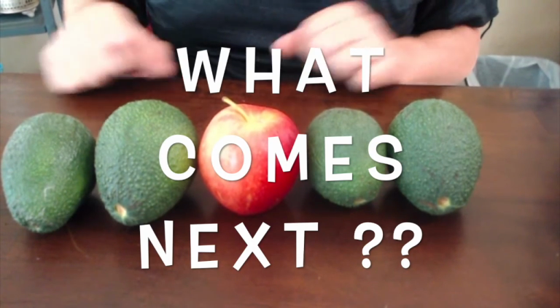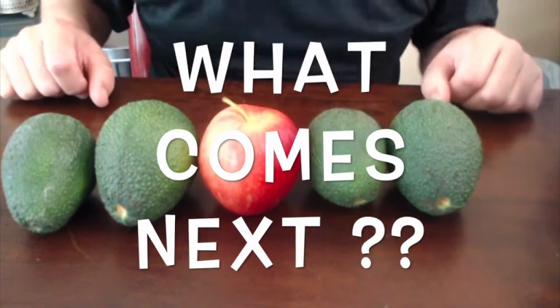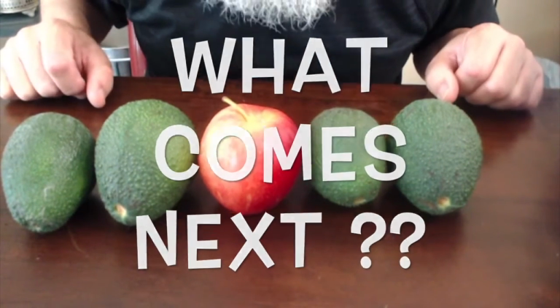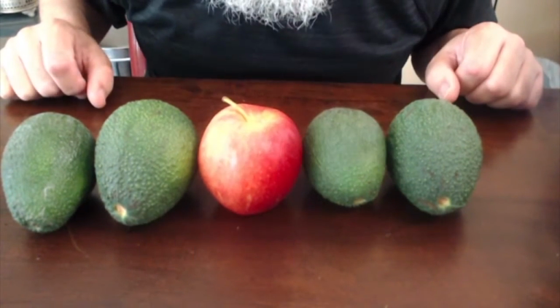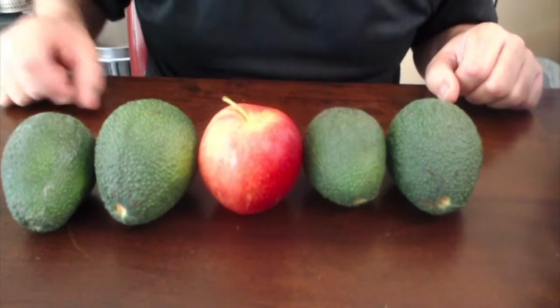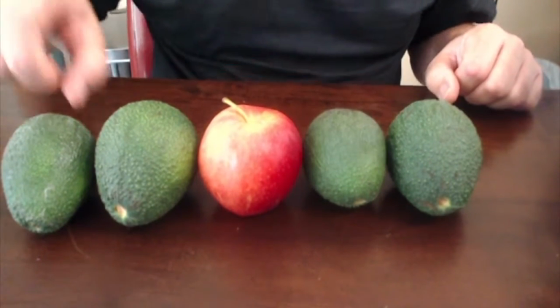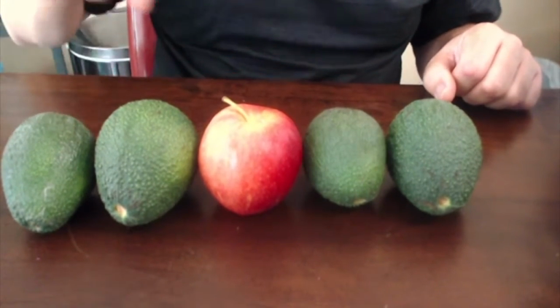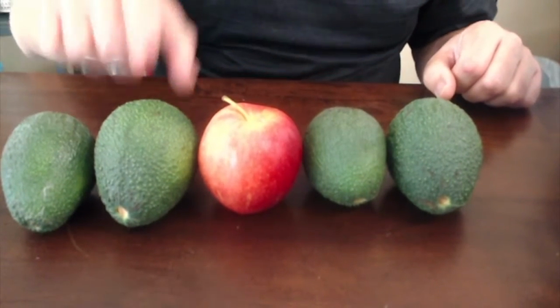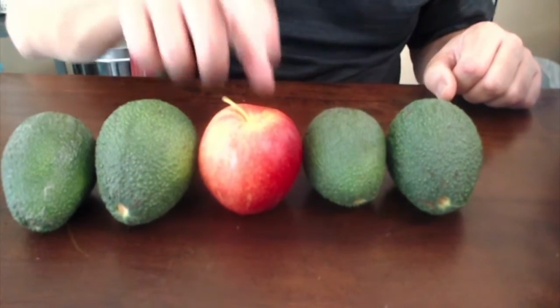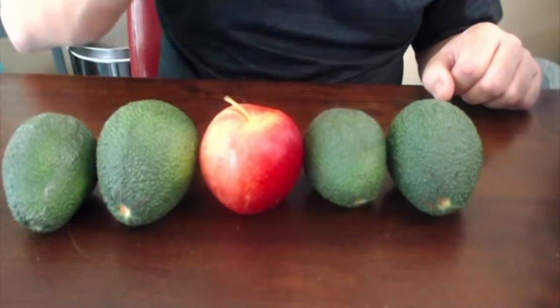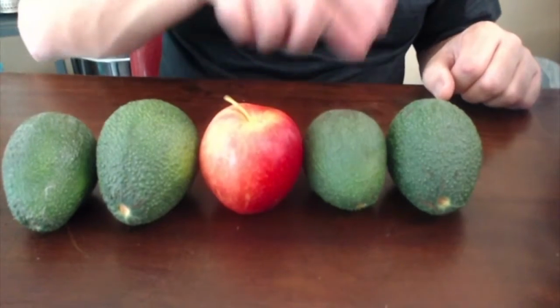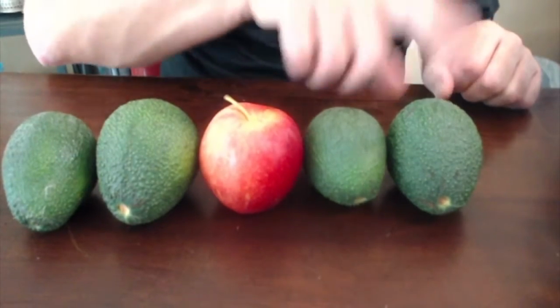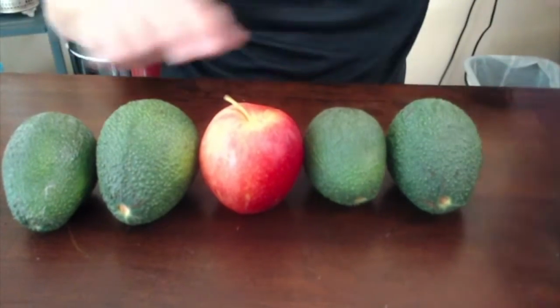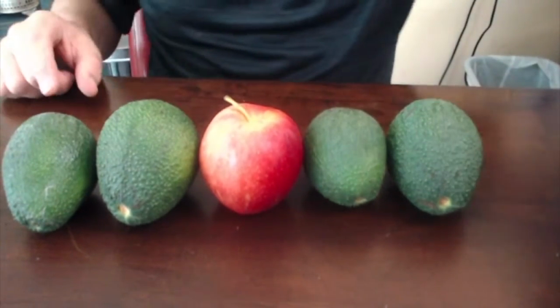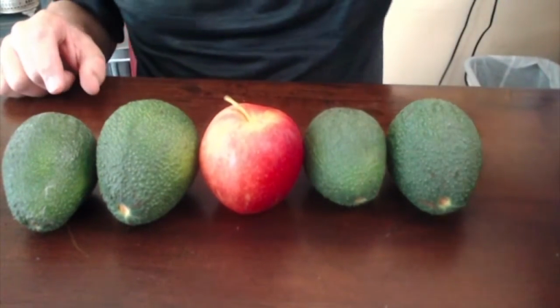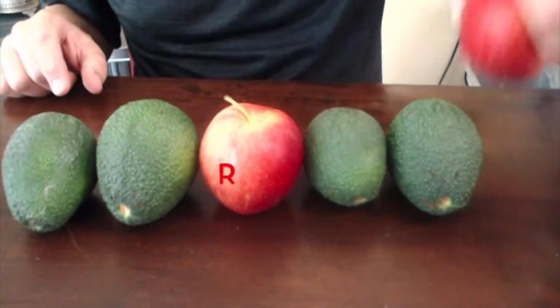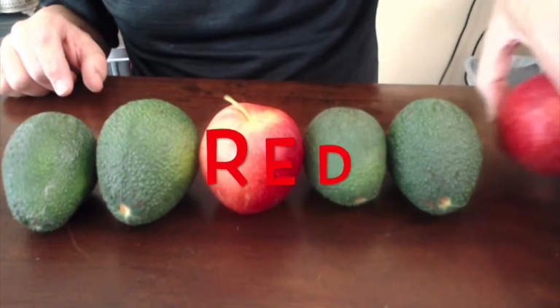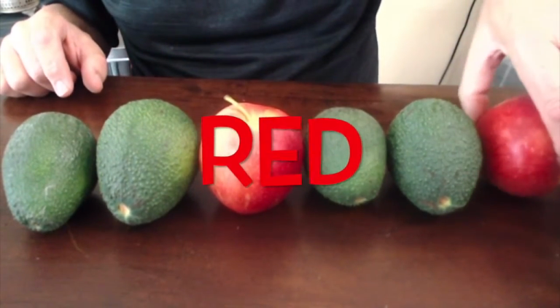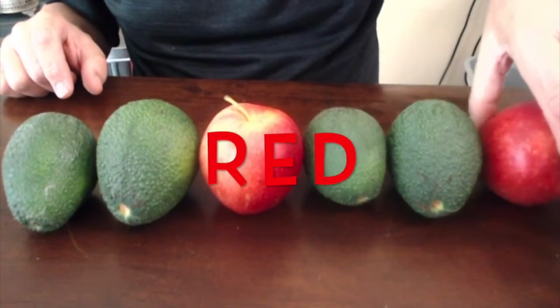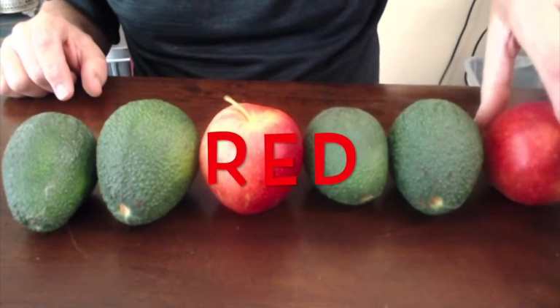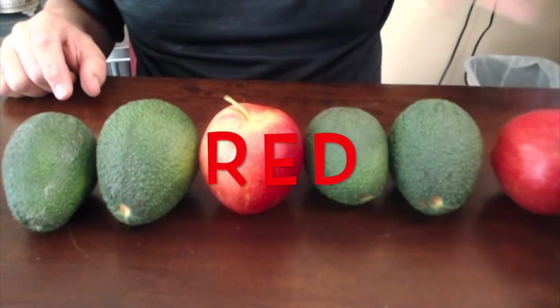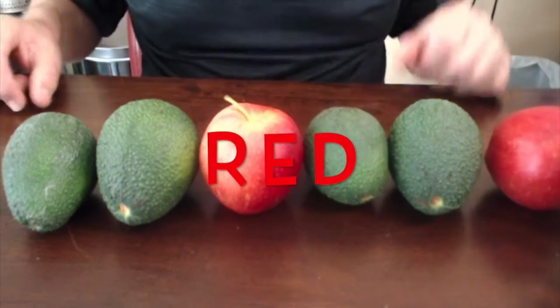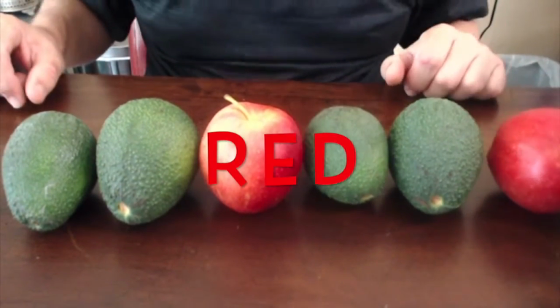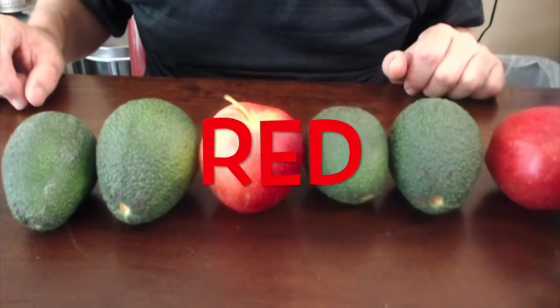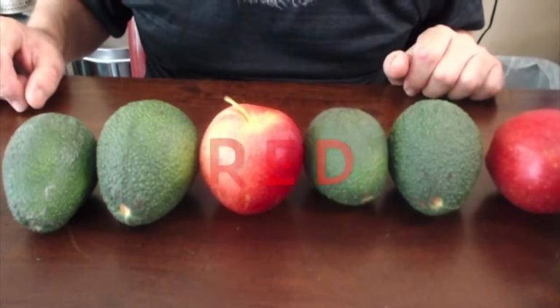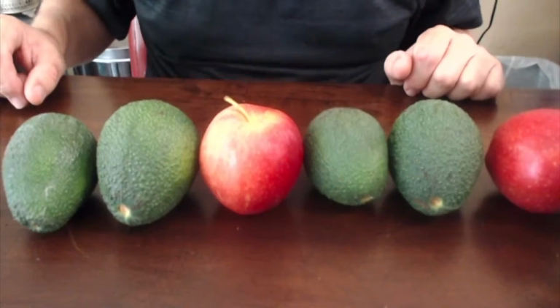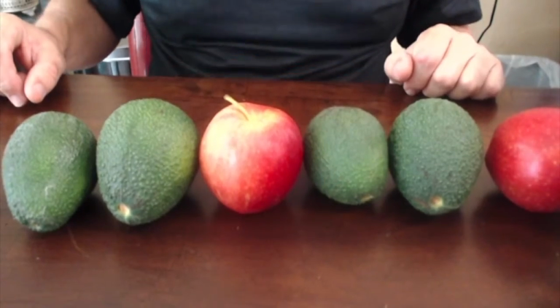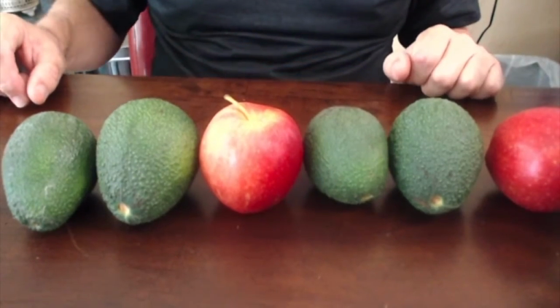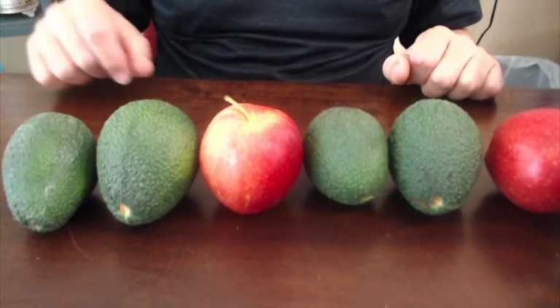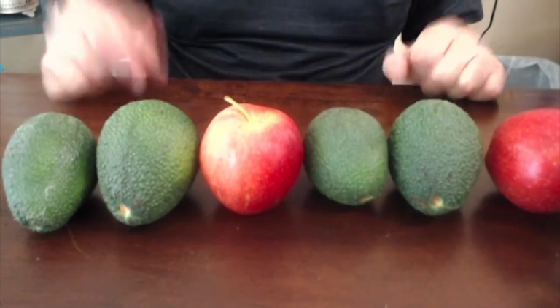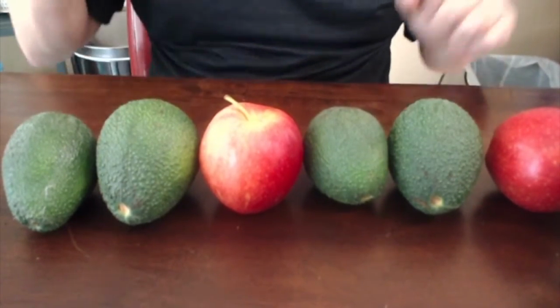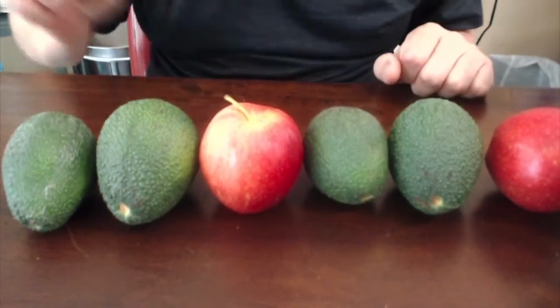What comes next? Green, green, red, green, green — red comes next. Right, that's right. Let's do one more.